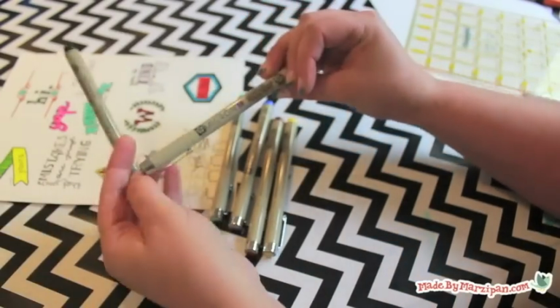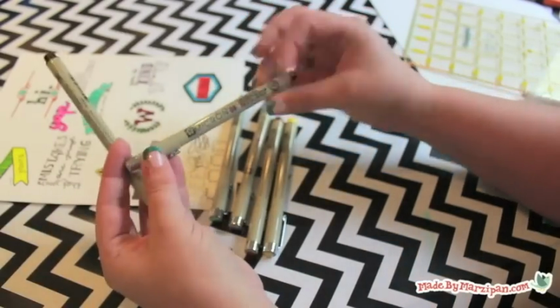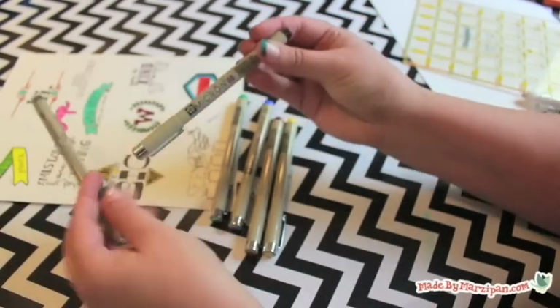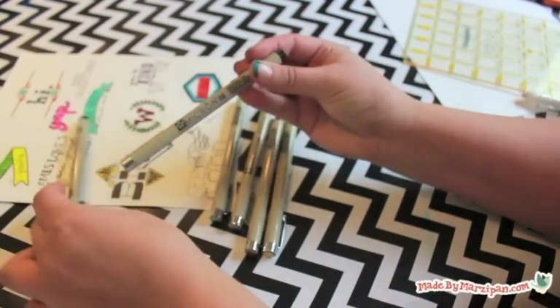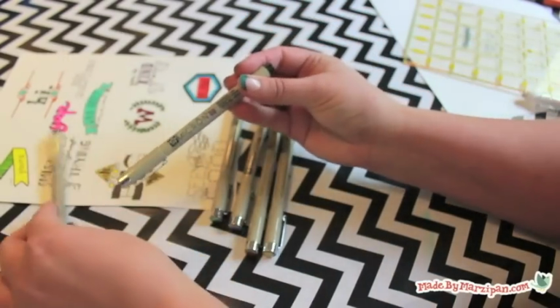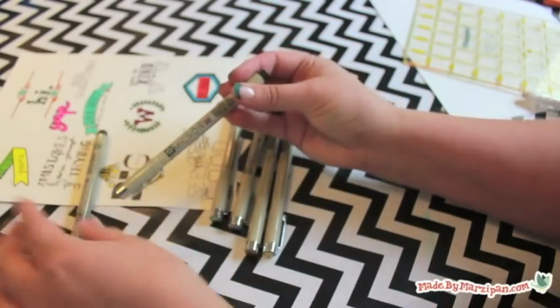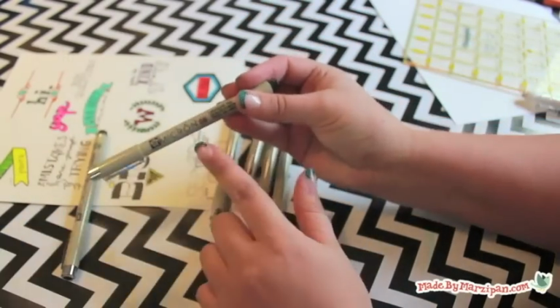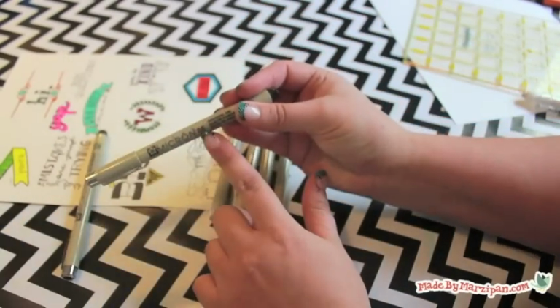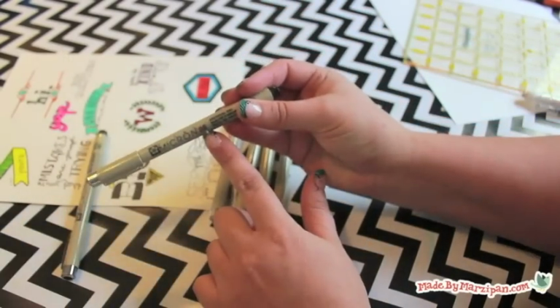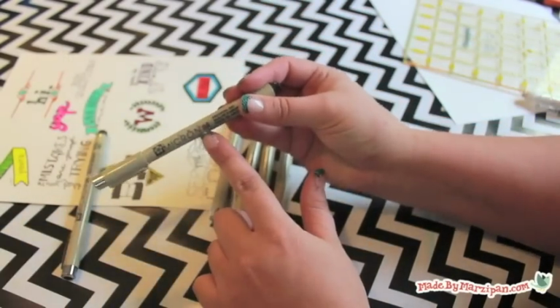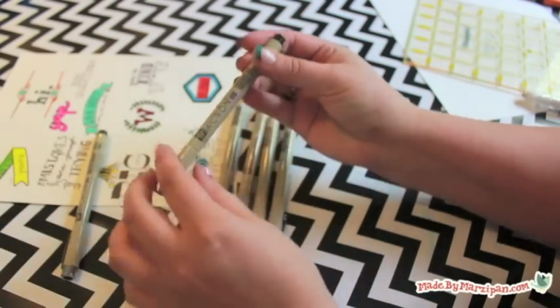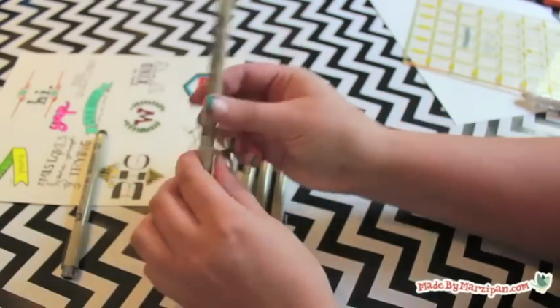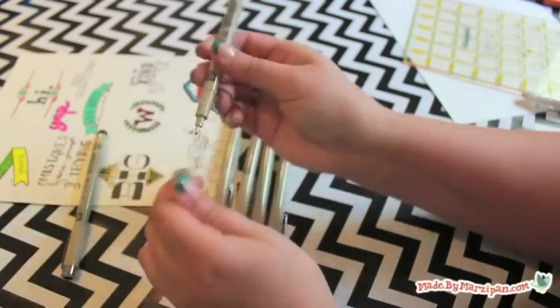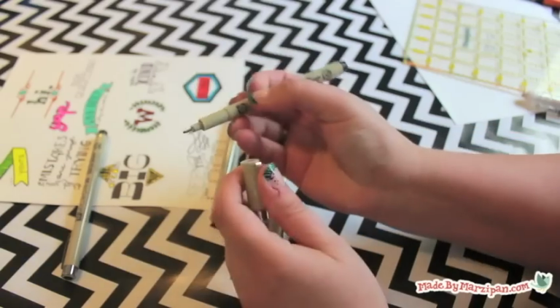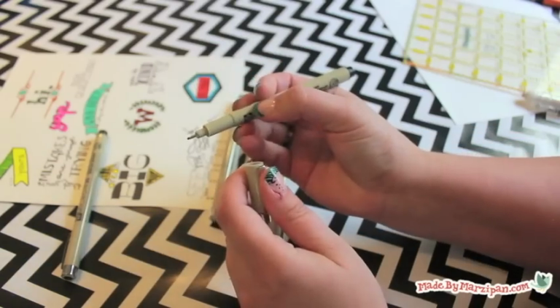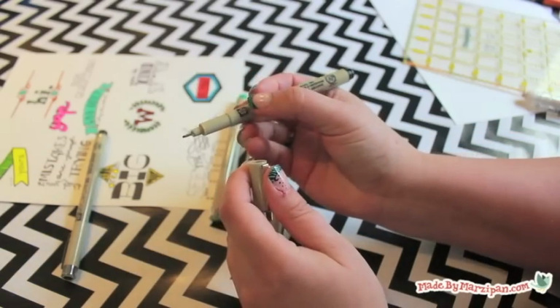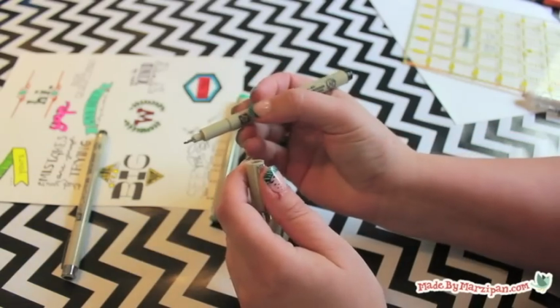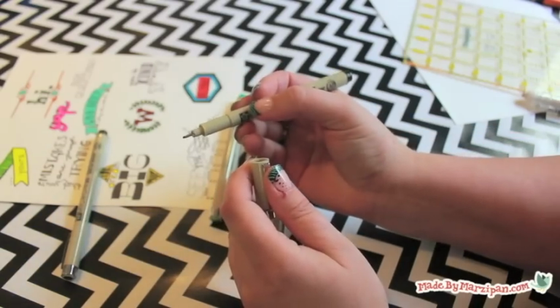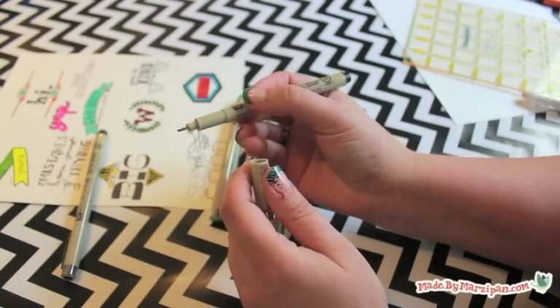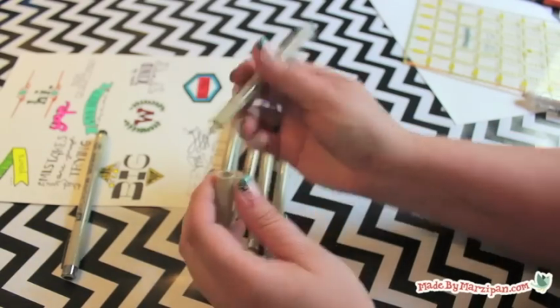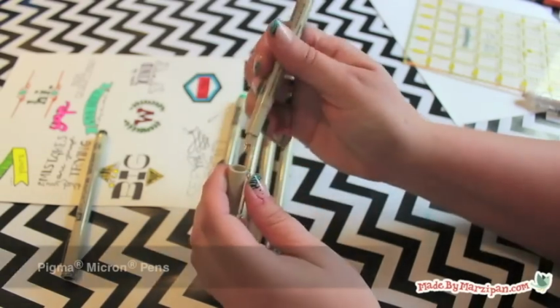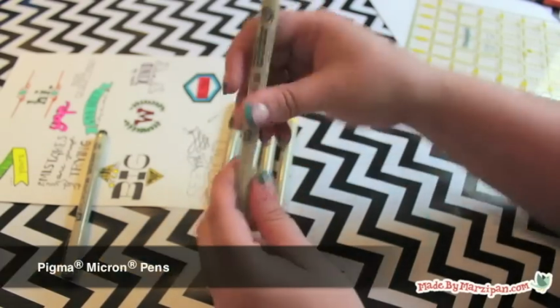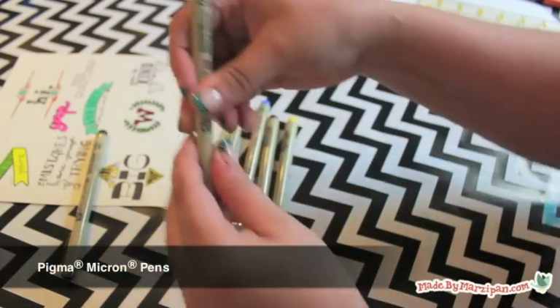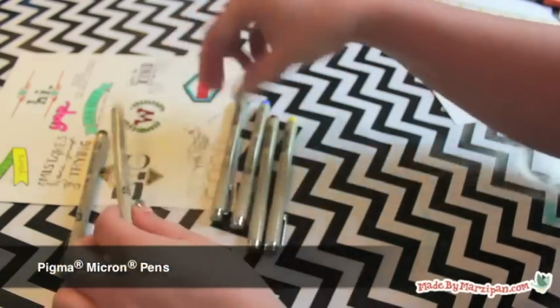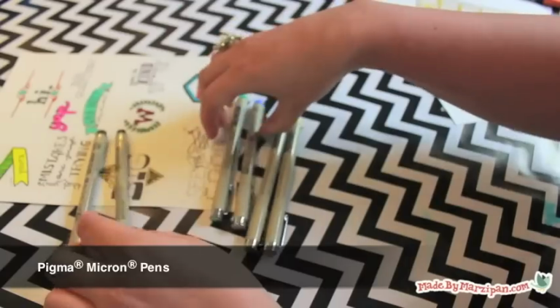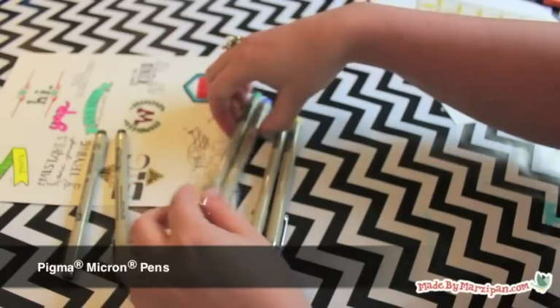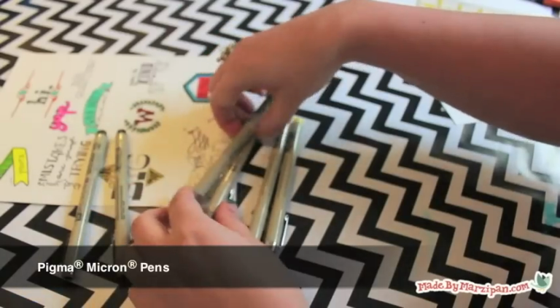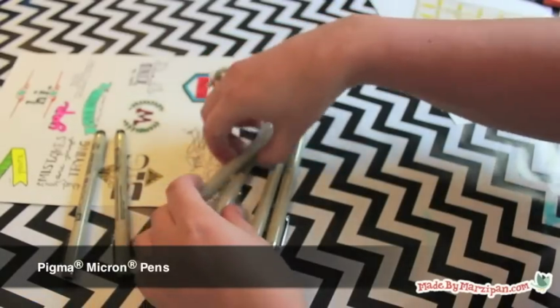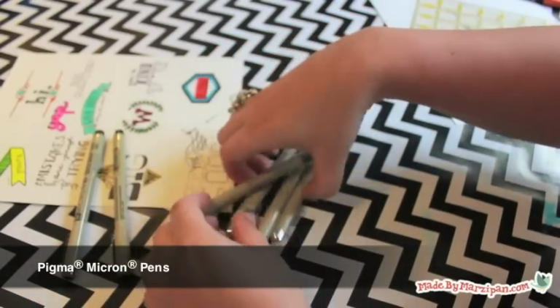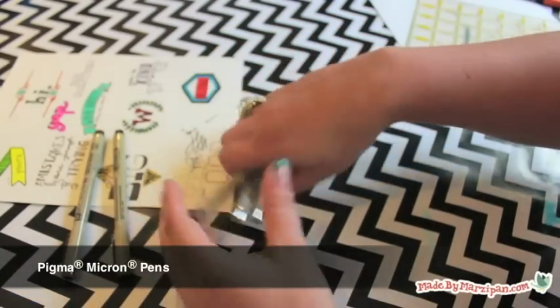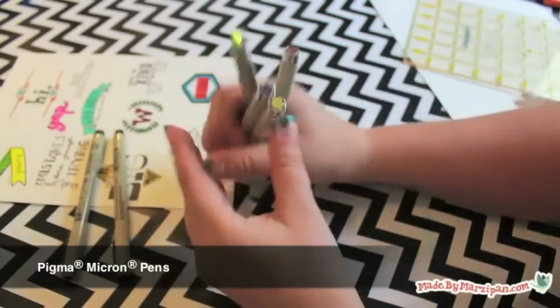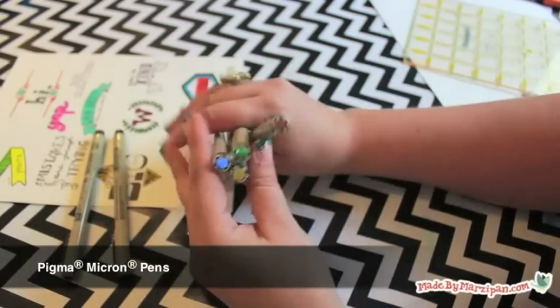My personal recommendation is Sakura's Pigma Micron. It comes in many colors and a wide range of nib sizes. They're available at most stores that carry fine art supplies.